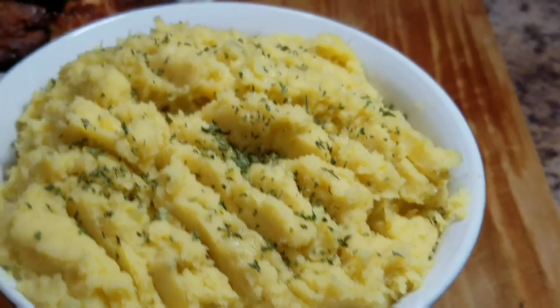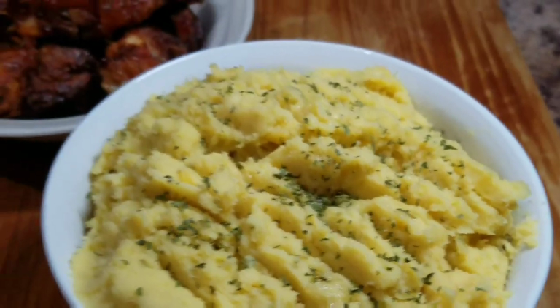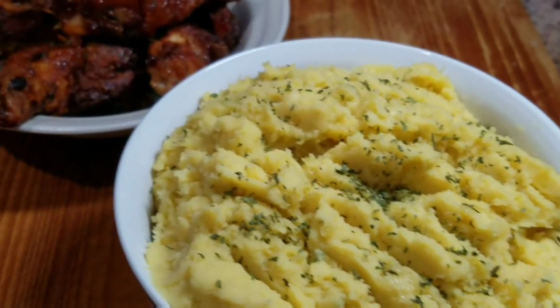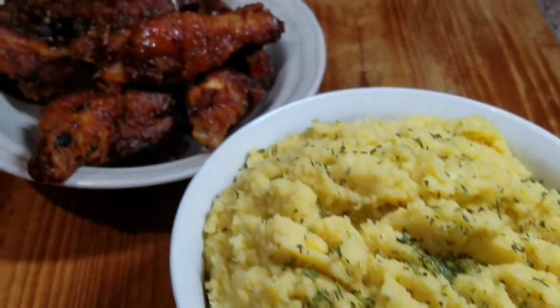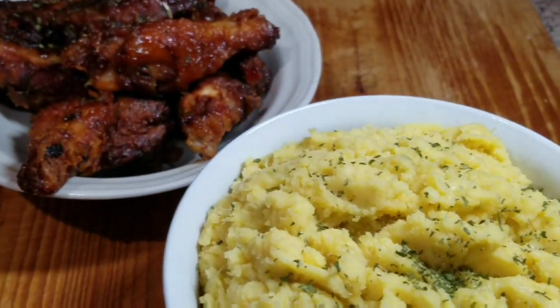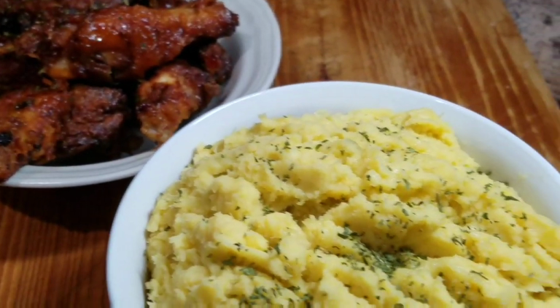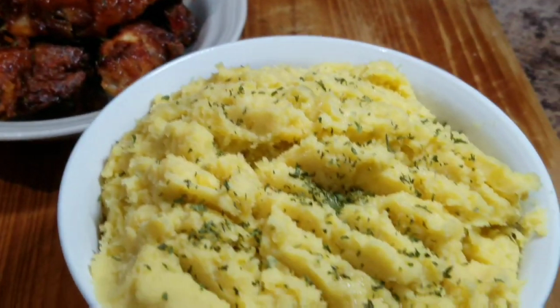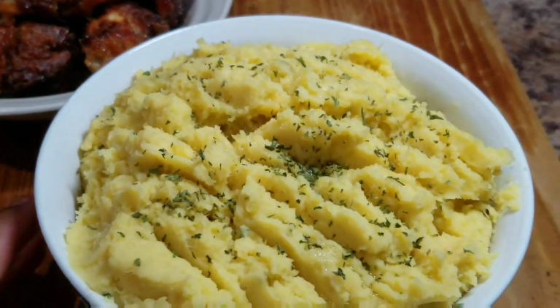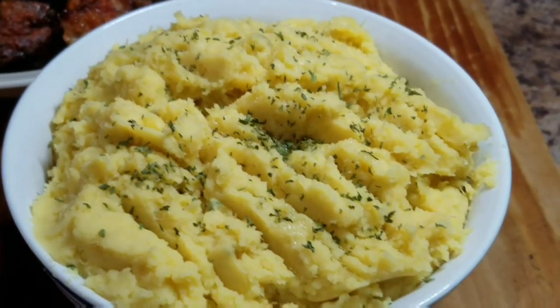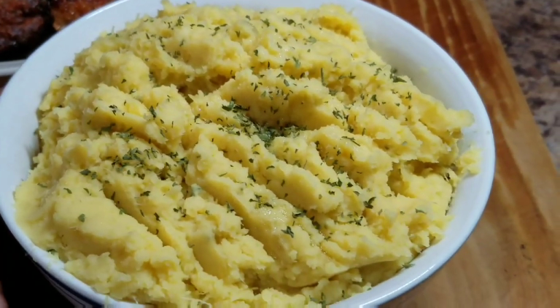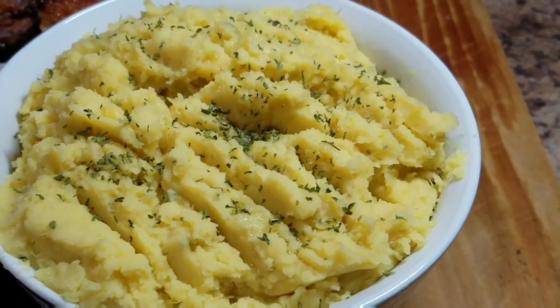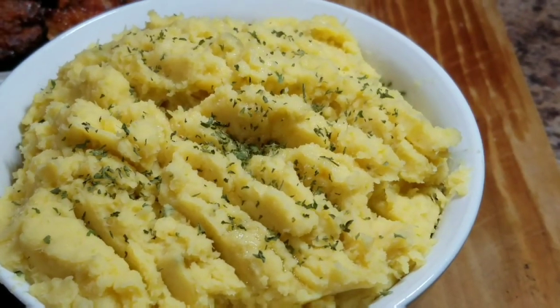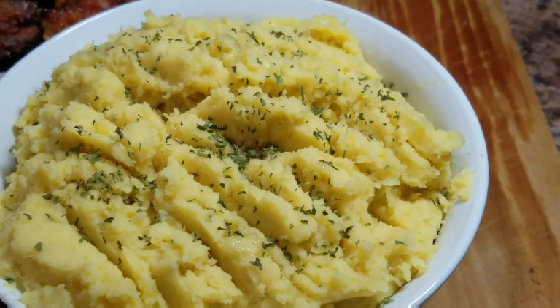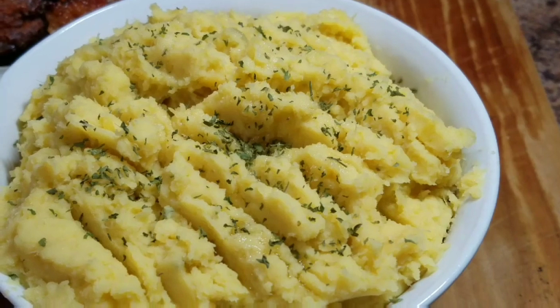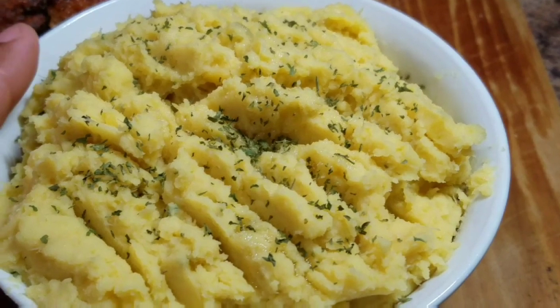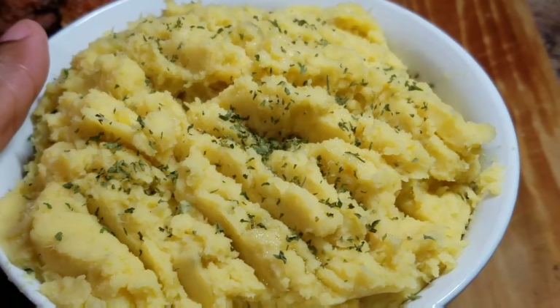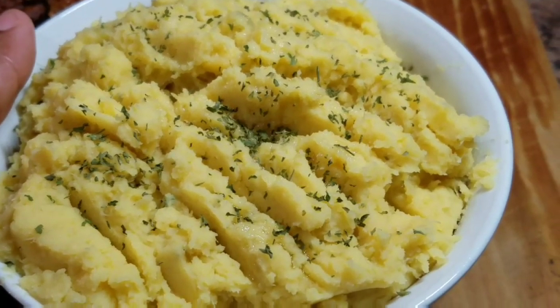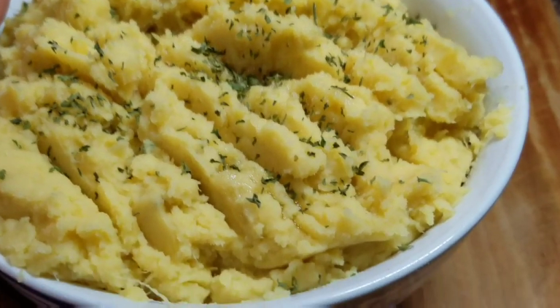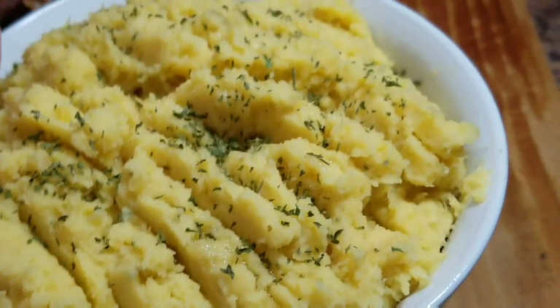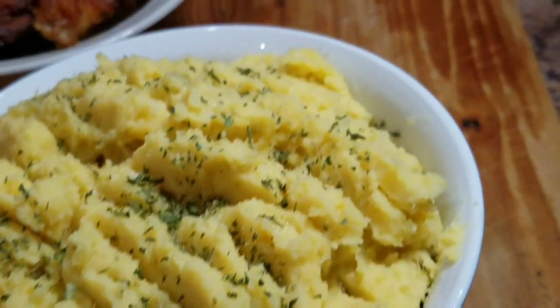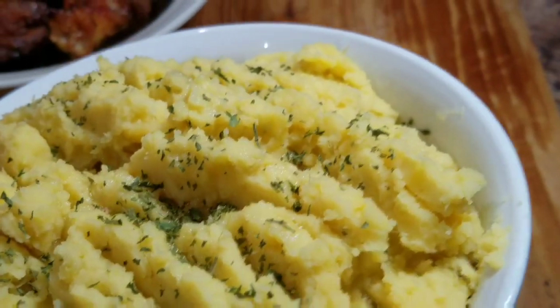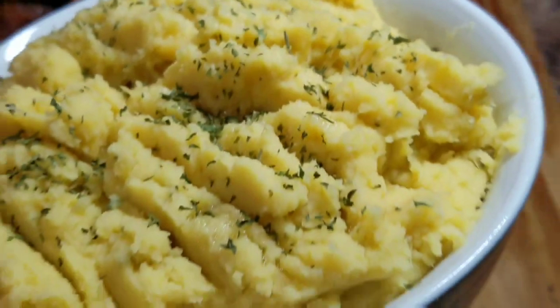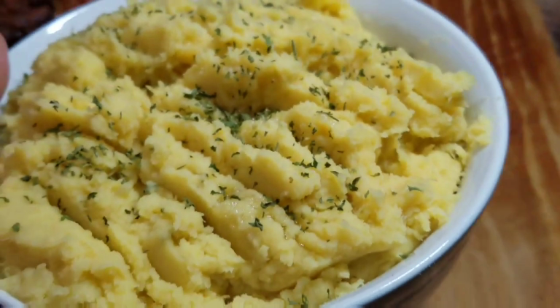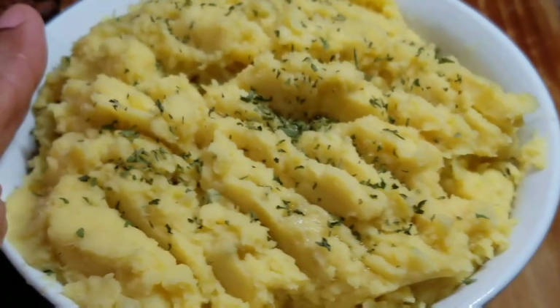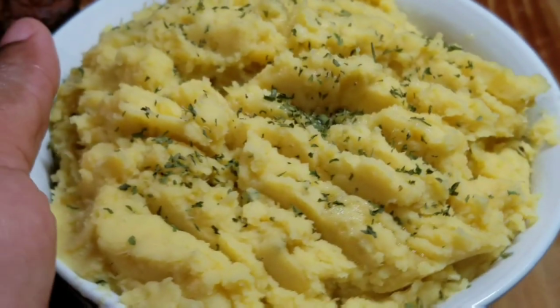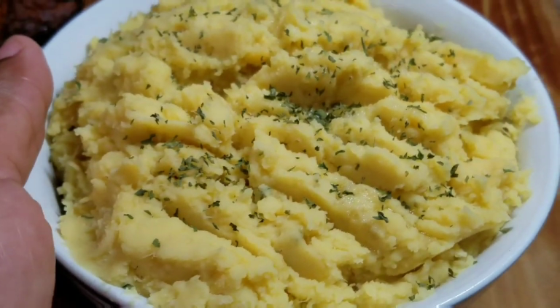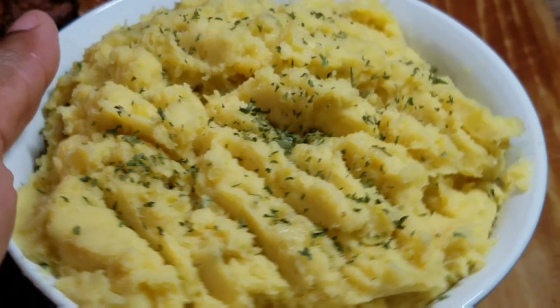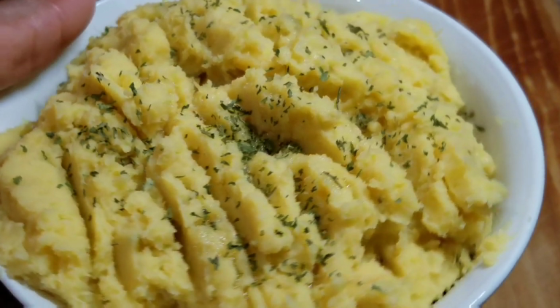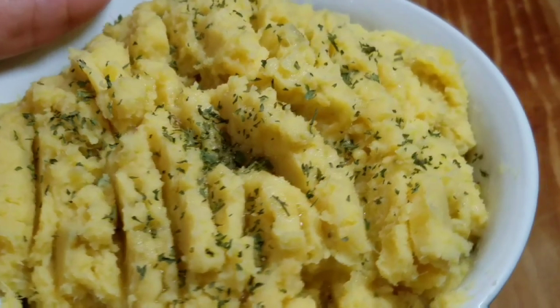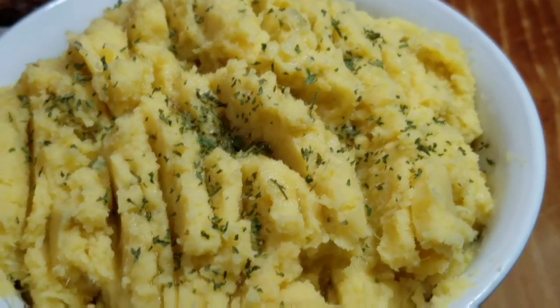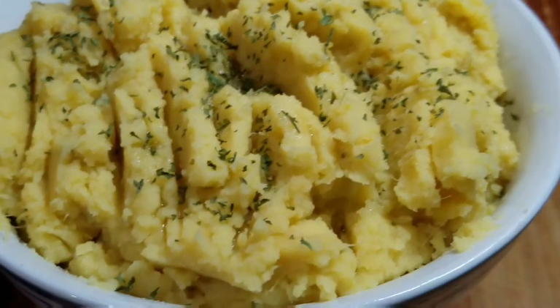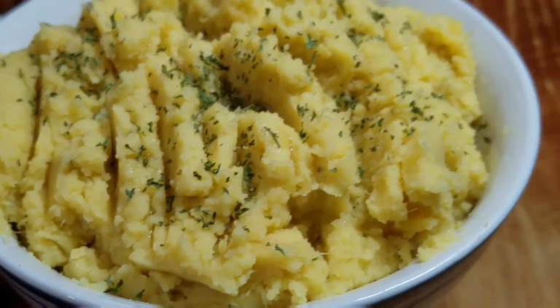Hey guys, welcome back to another video. Today I'll take you back in the kitchen with me and show you how I prepared my creamy mashed sweet potato. Don't forget to subscribe to my channel, like, share, and comment.